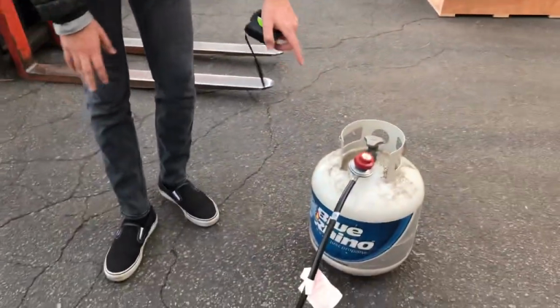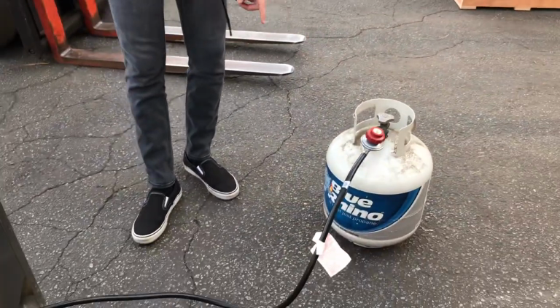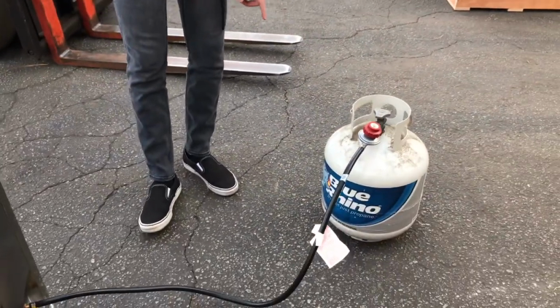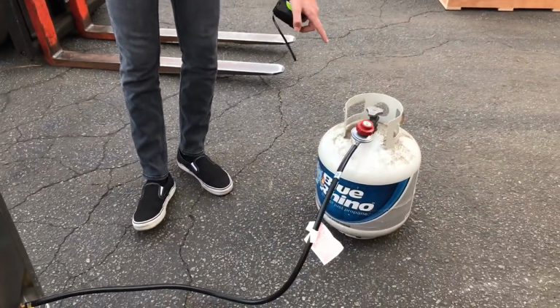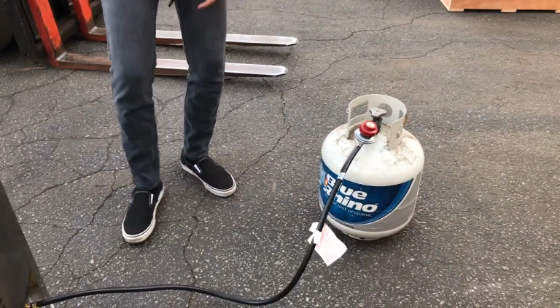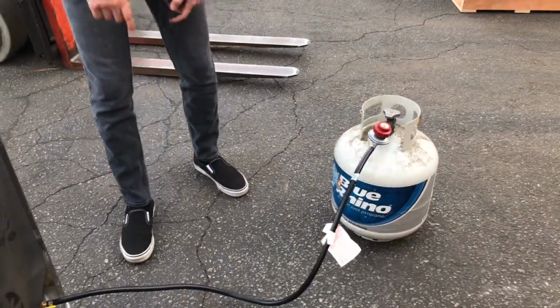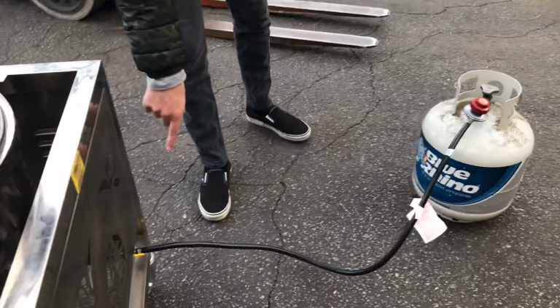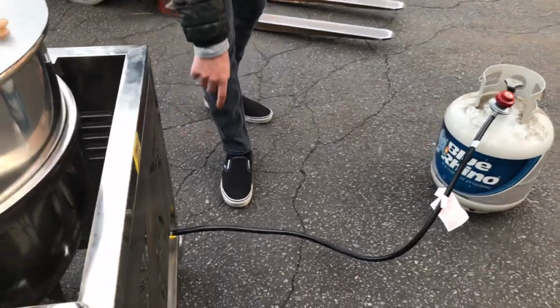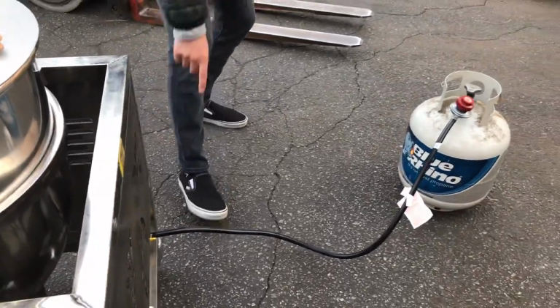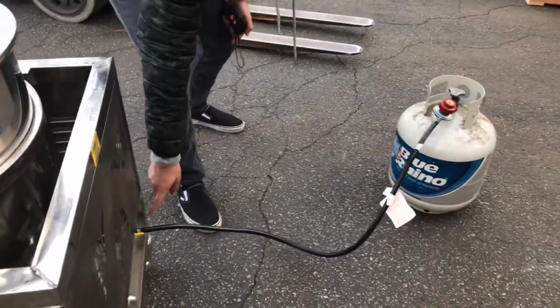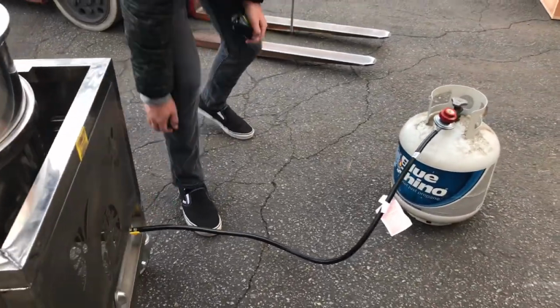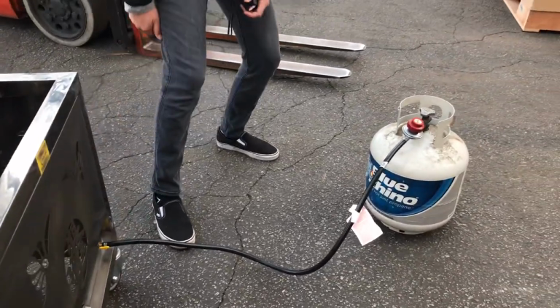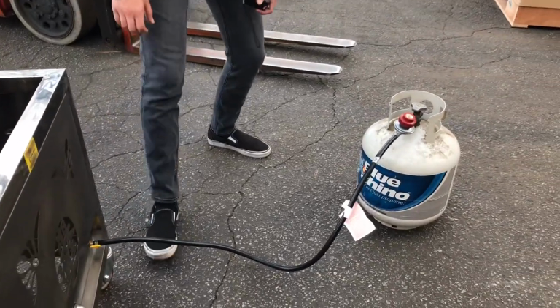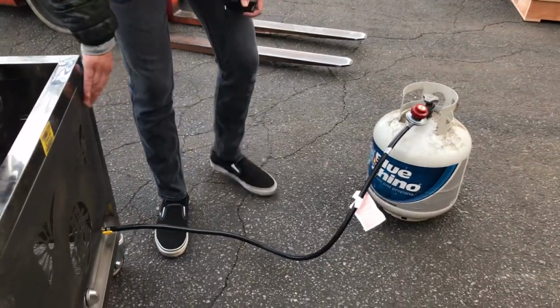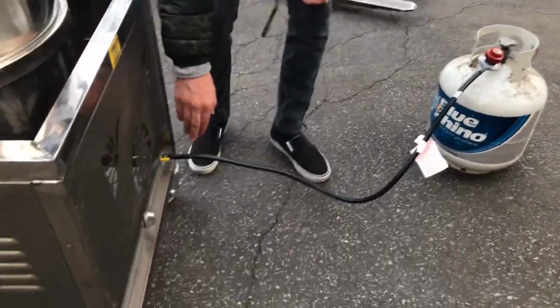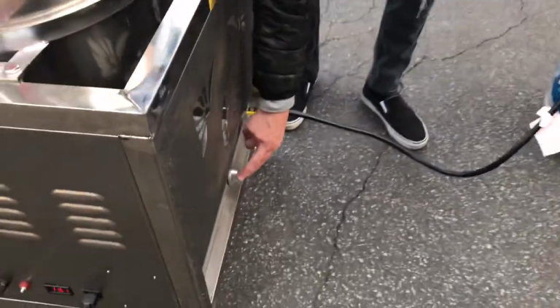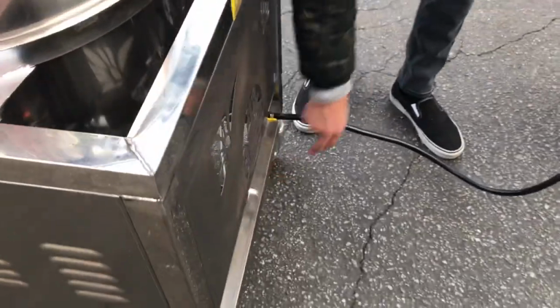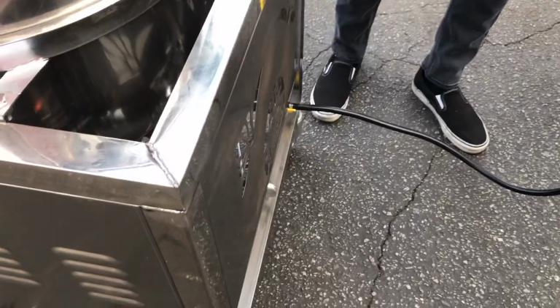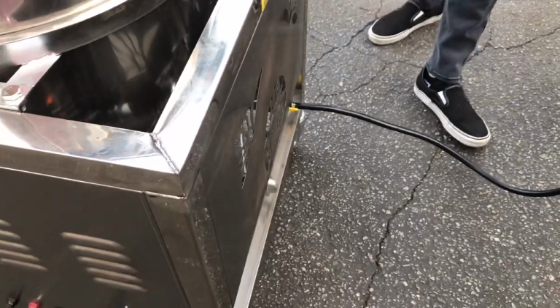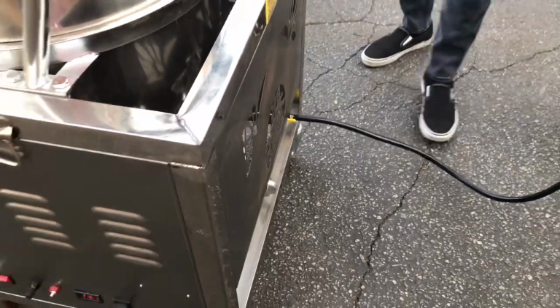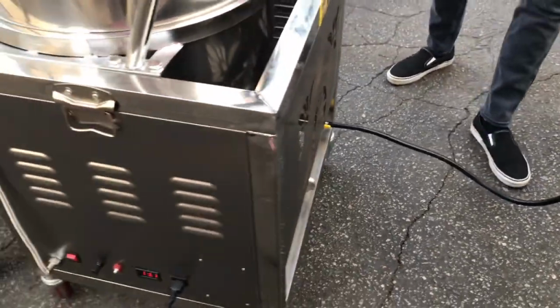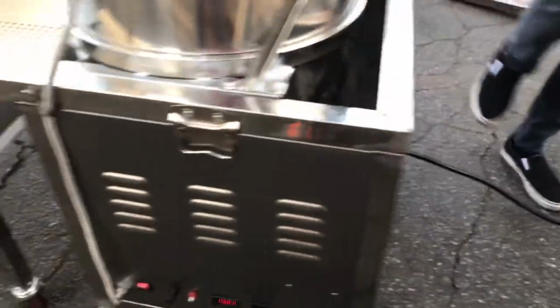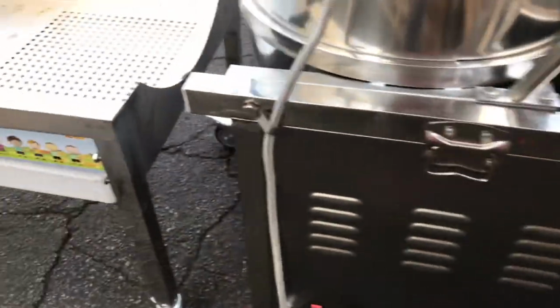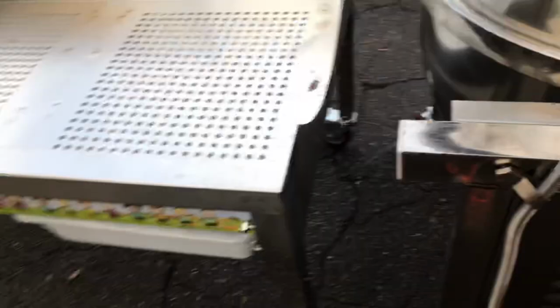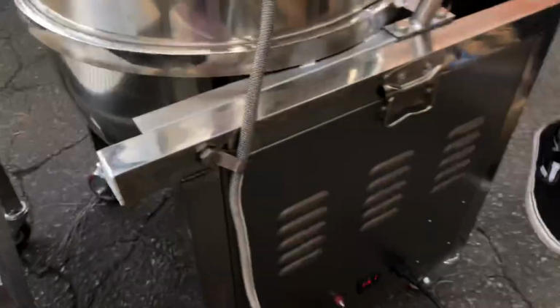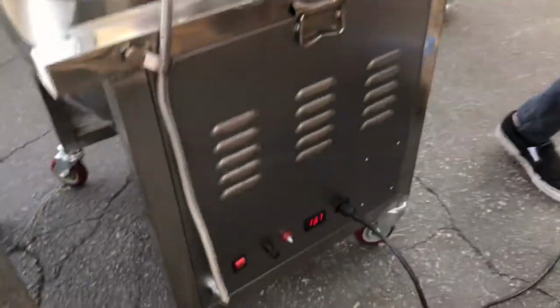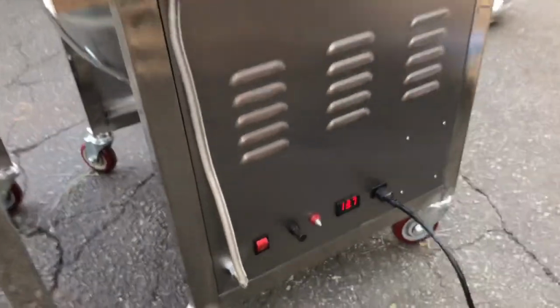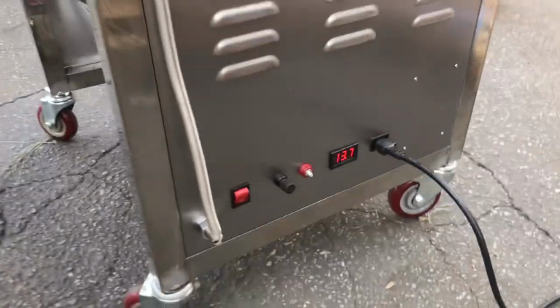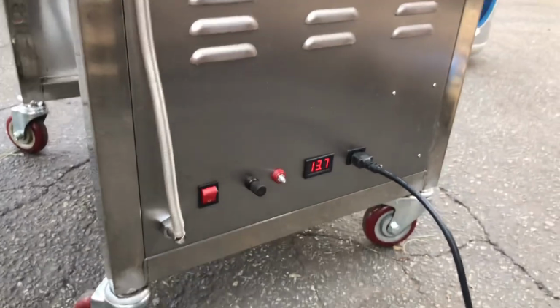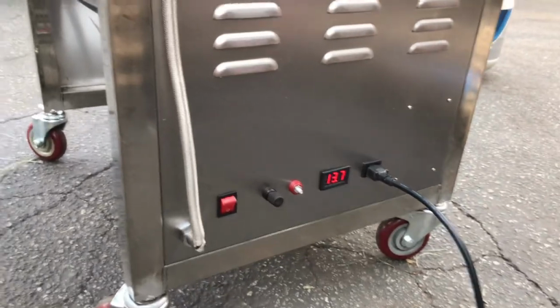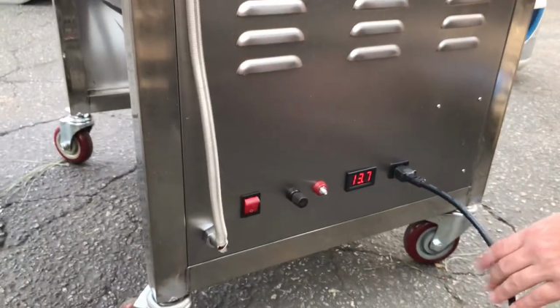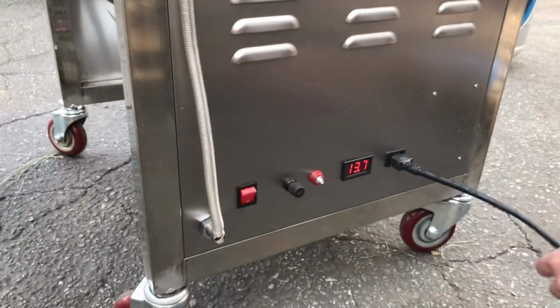You can do propane gas or natural gas. The hookup is going to be right here in the front. Also in the front is the adjustment for the fire level — we'll go ahead and explain that in a bit.